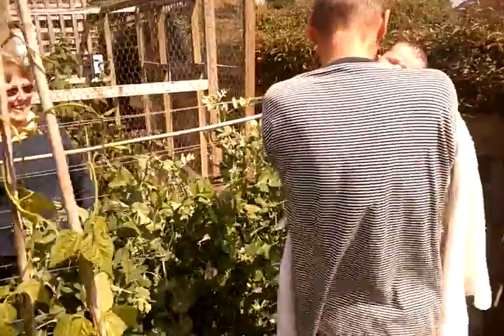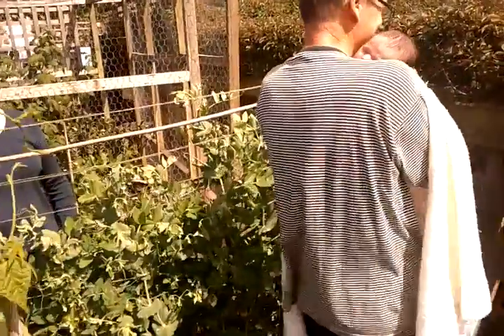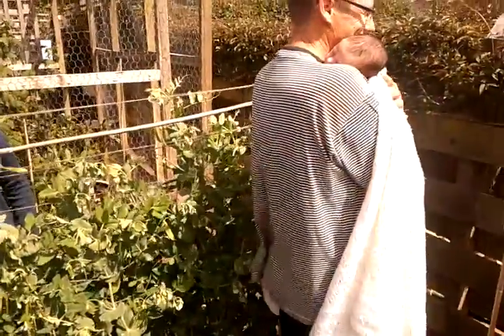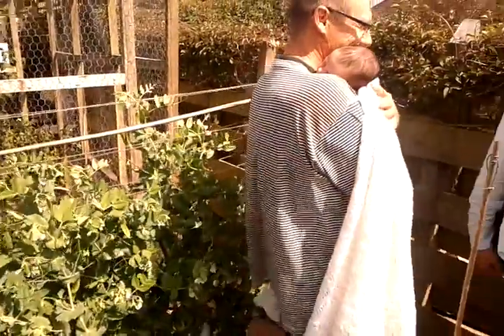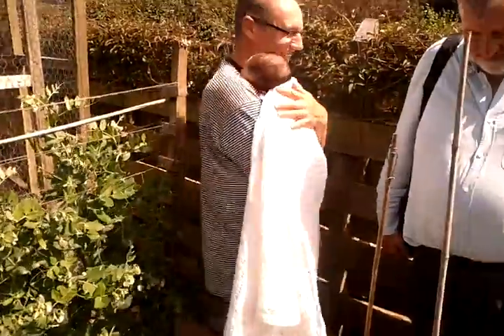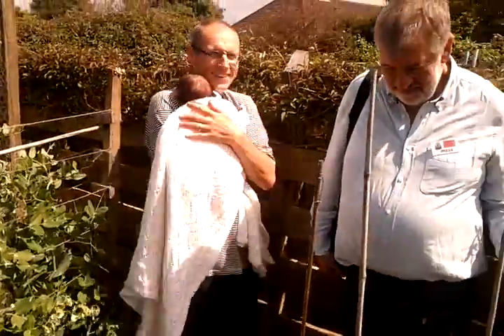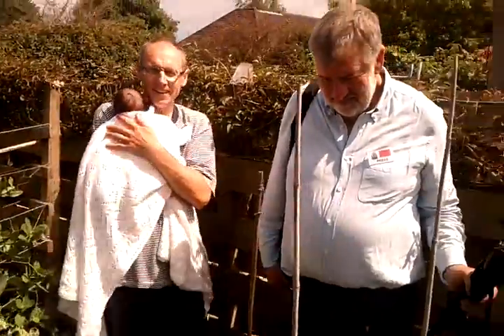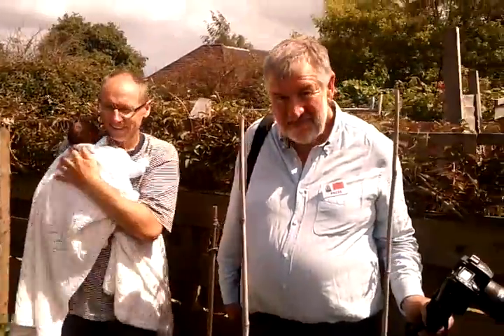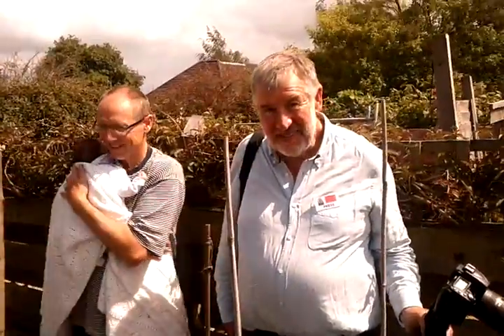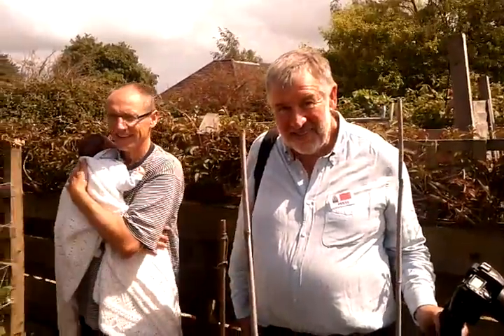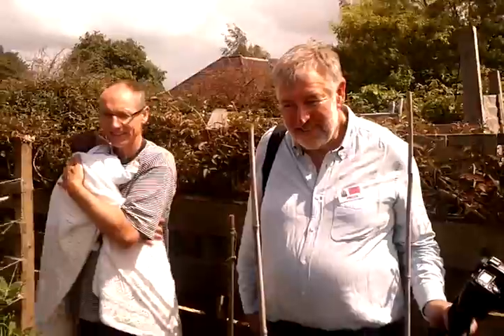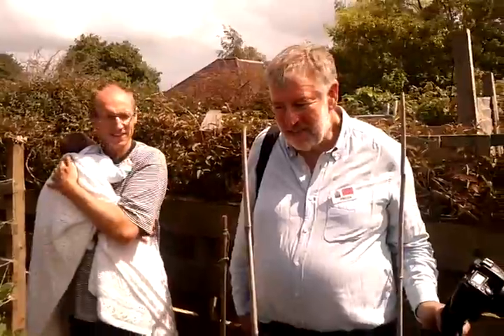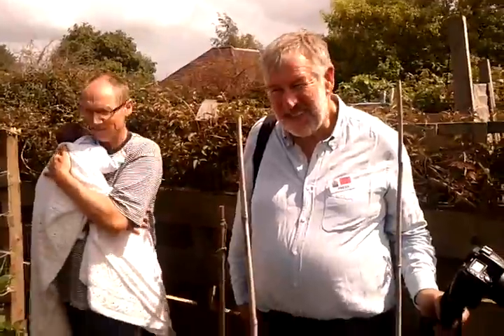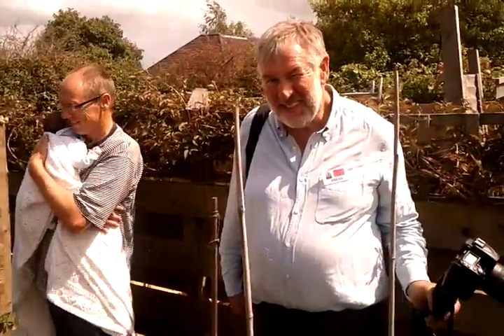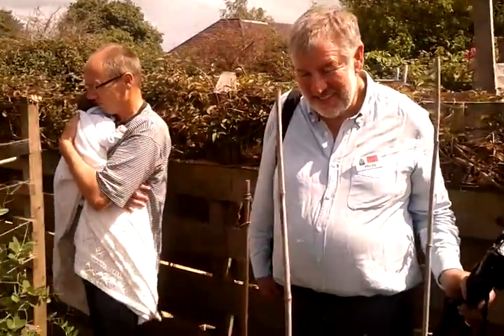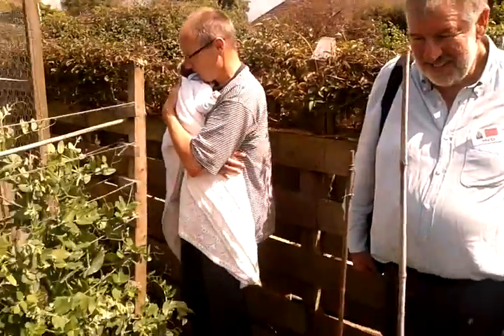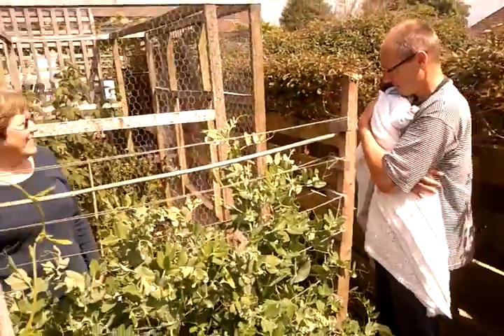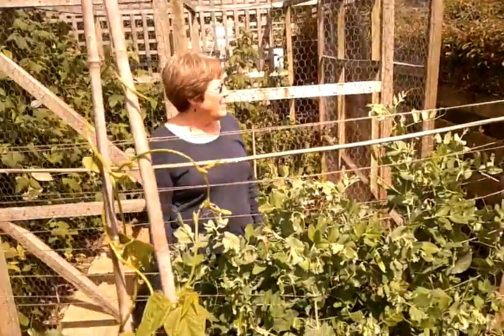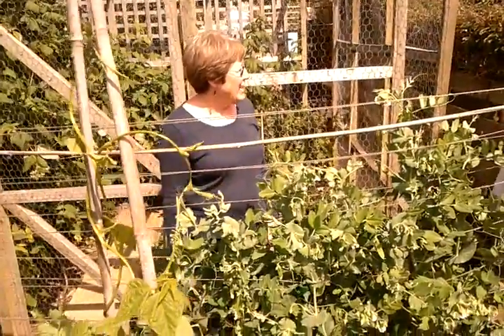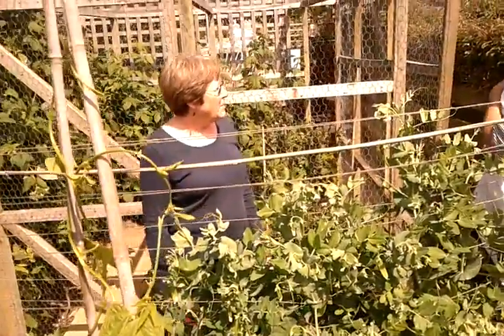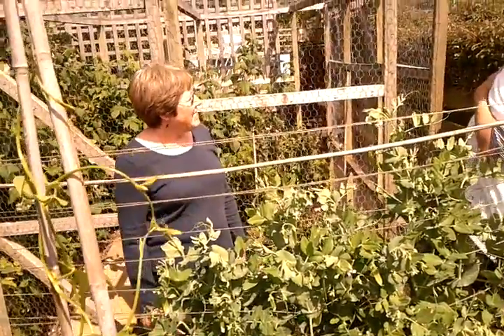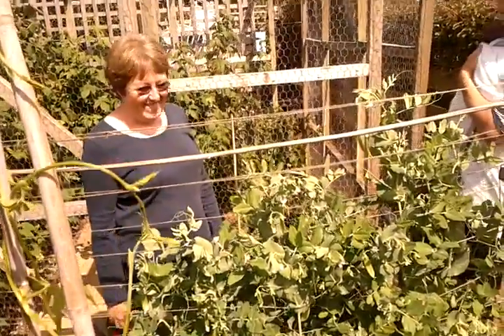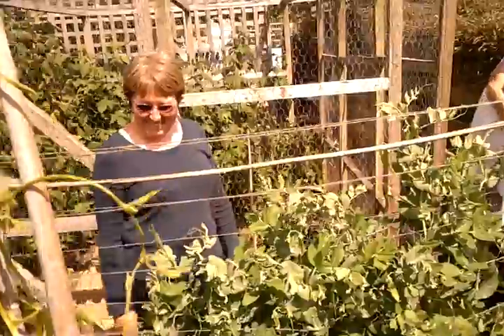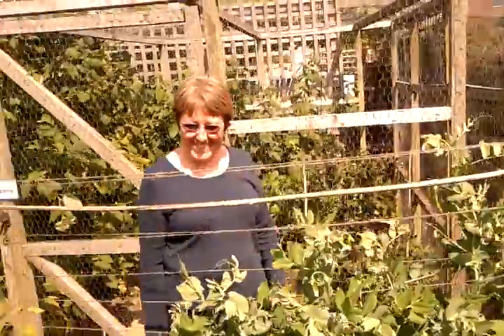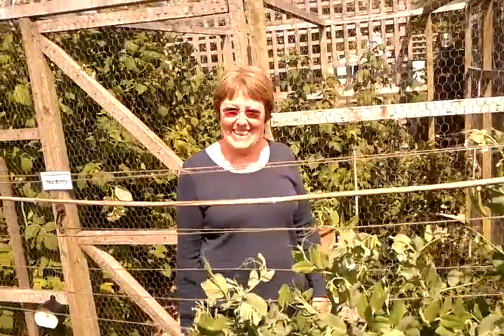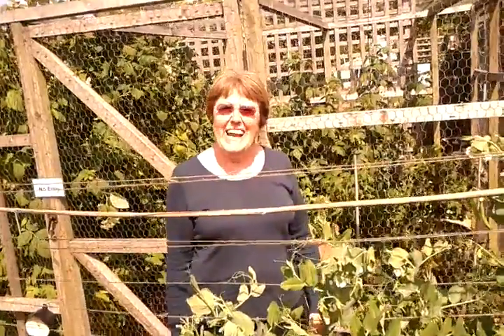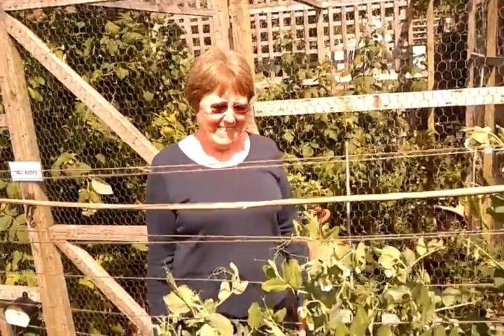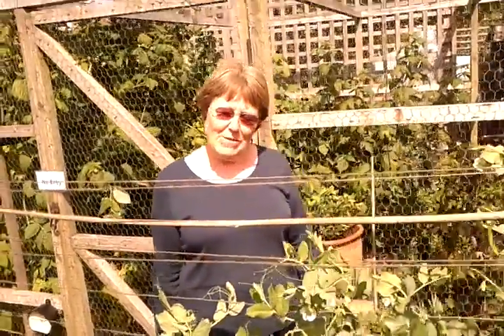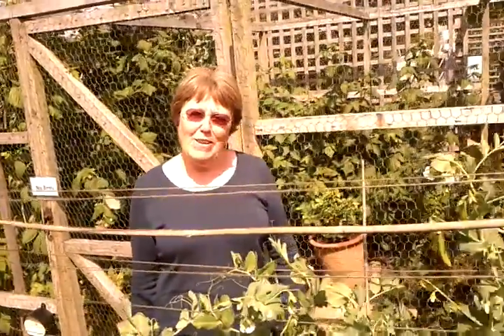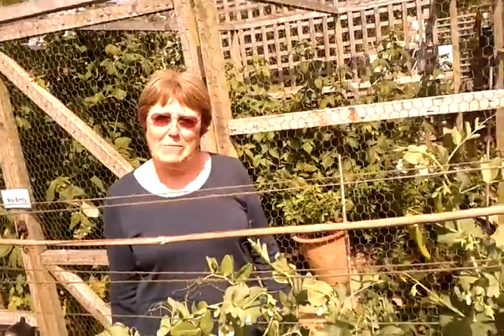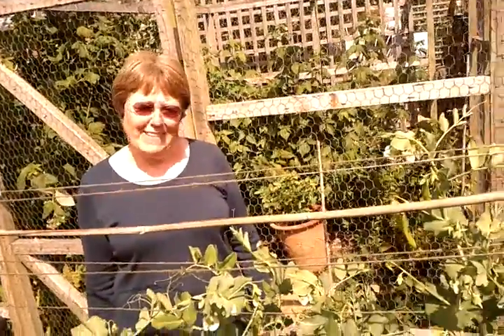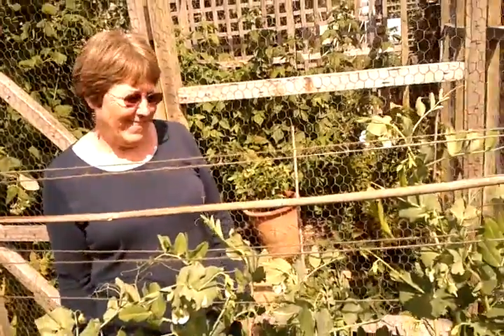So here are a couple of people I'm going to ask: are you enjoying the garden? Absolutely, yes. It's fabulous. Well, the sun's come out. Absolutely. Is it inspiring? Yes. Lots of lovely plants. Good.